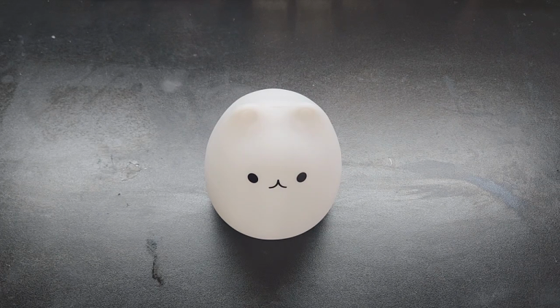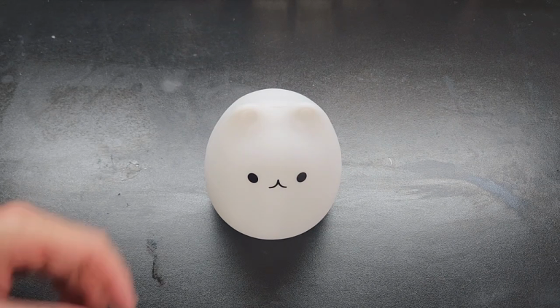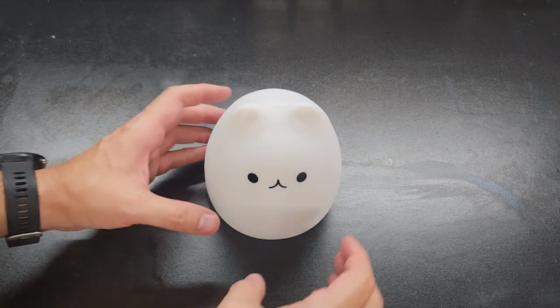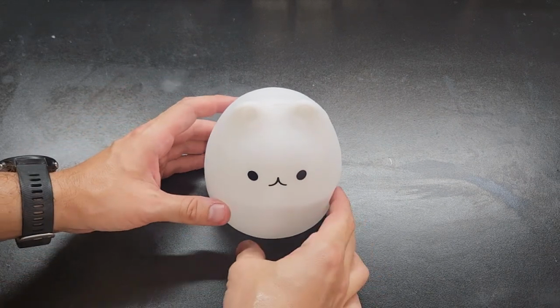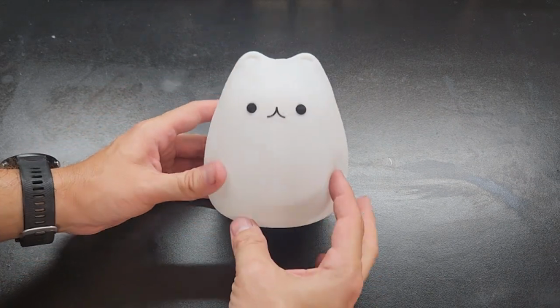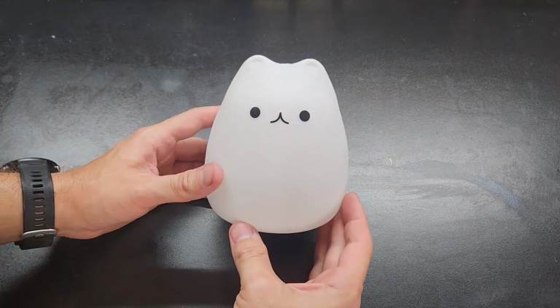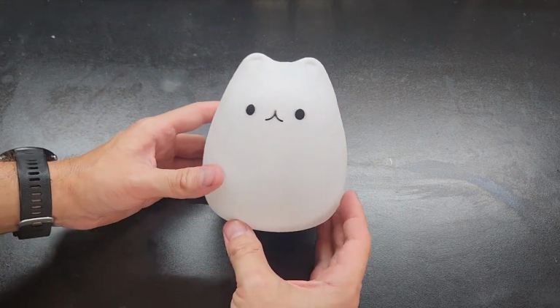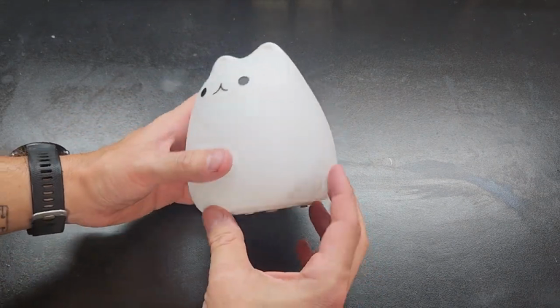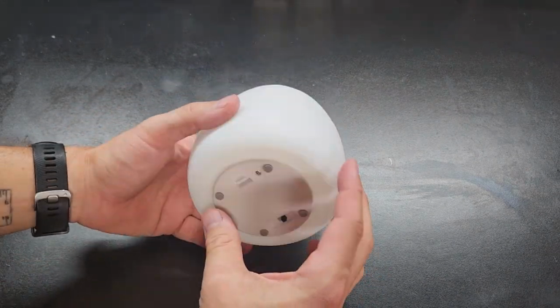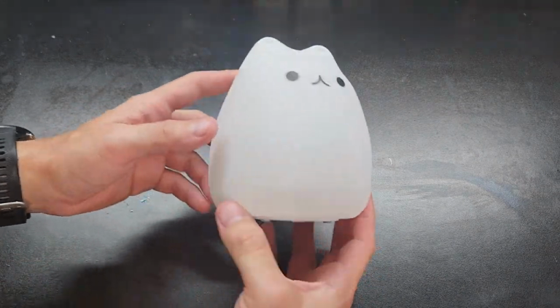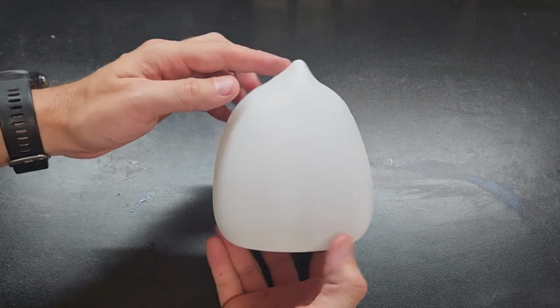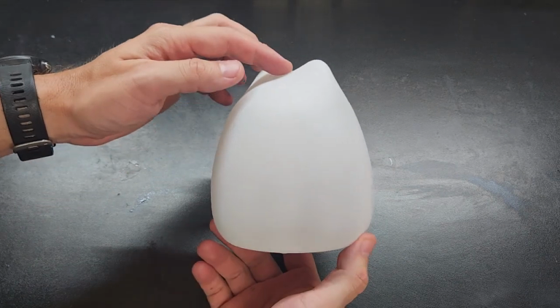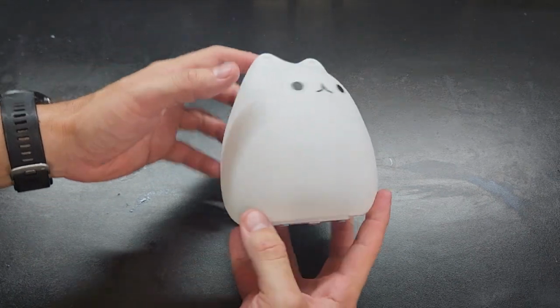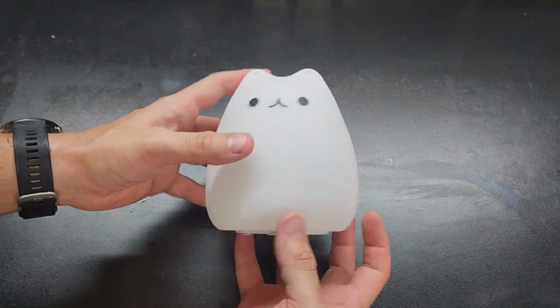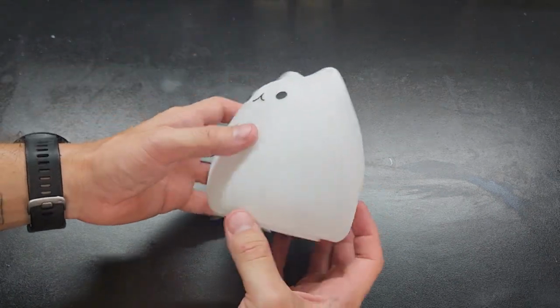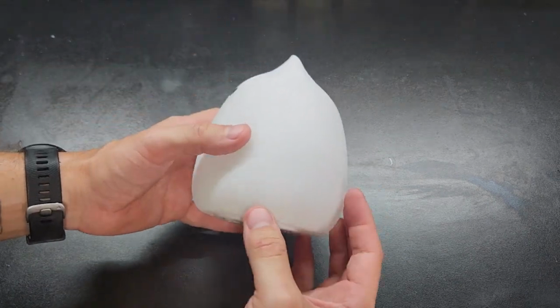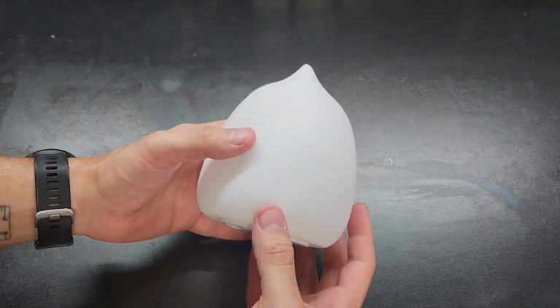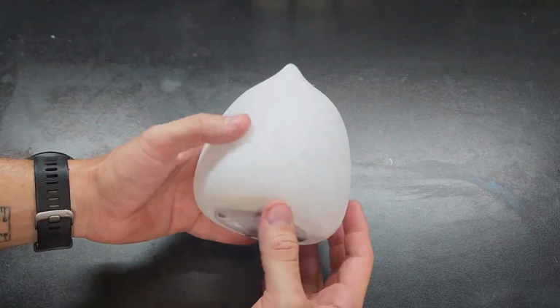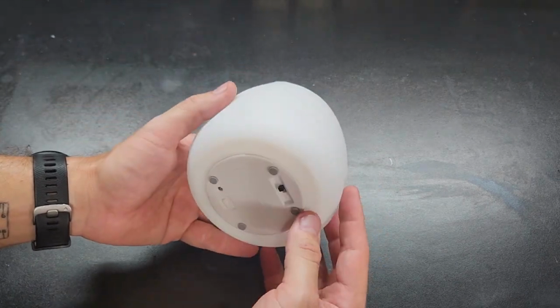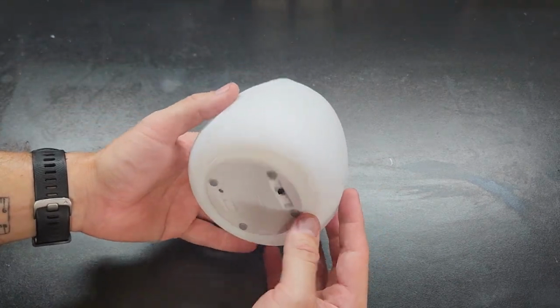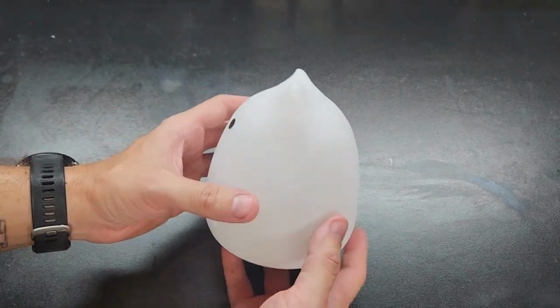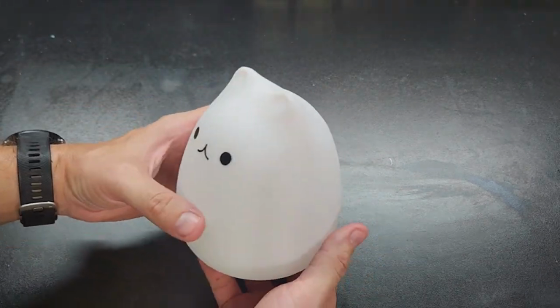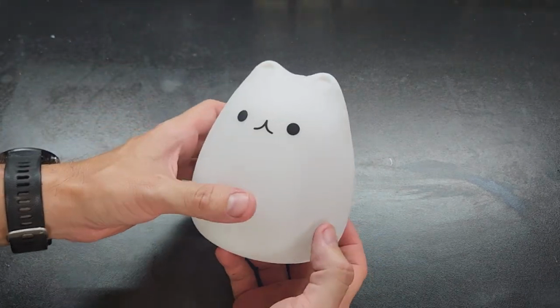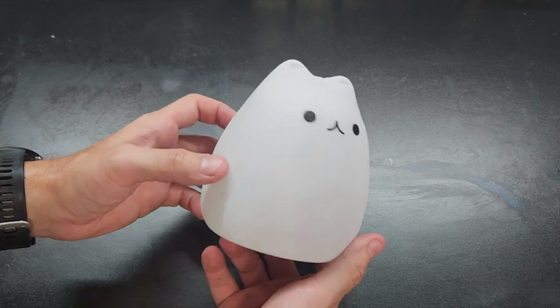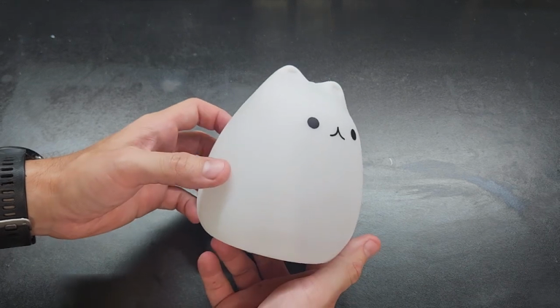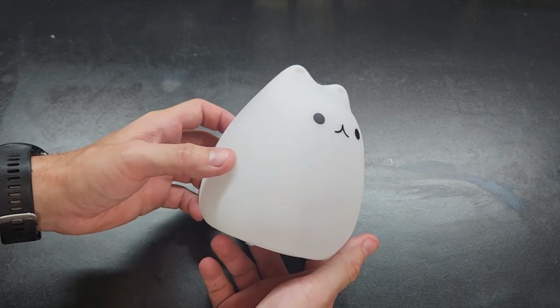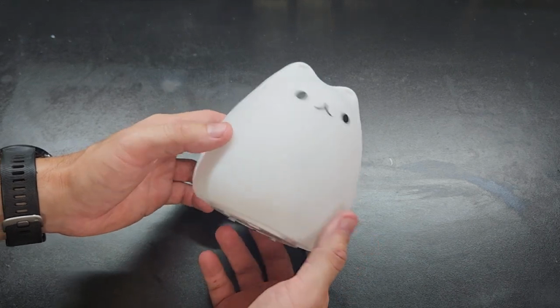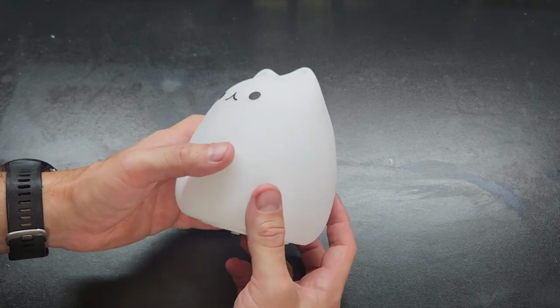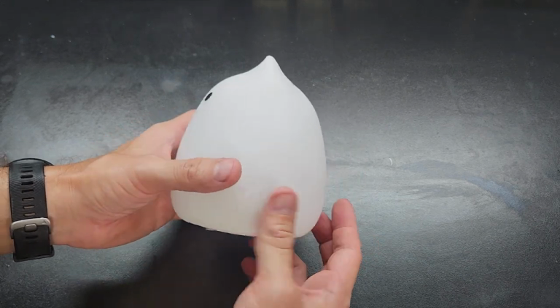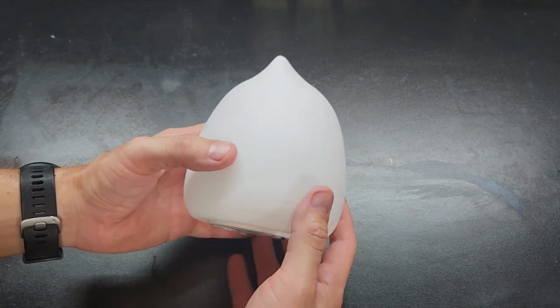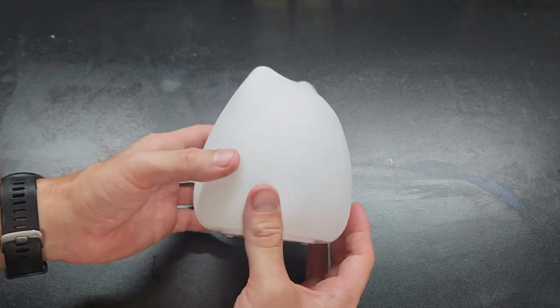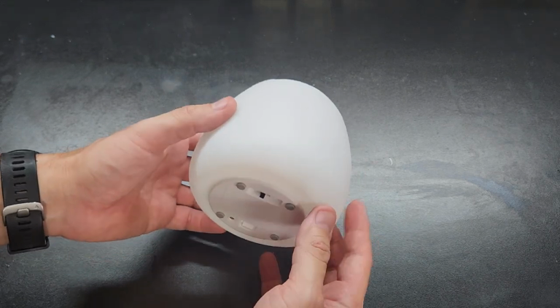This is just a quick video reviewing this Squishmallow lamp. We bought this a couple weeks ago and it is like a bedside lamp that you can have probably for your kid, just so they have a nightlight or a lamp while they're sleeping. My daughter really likes it.